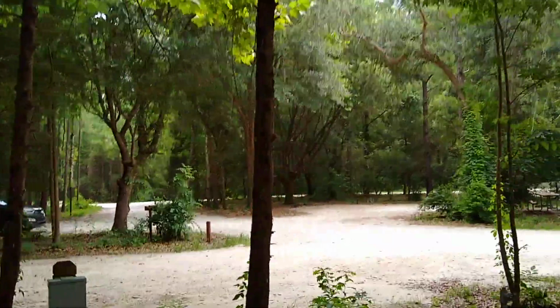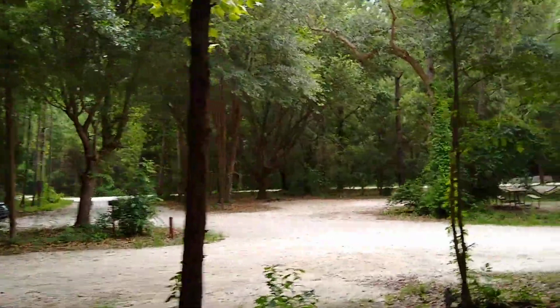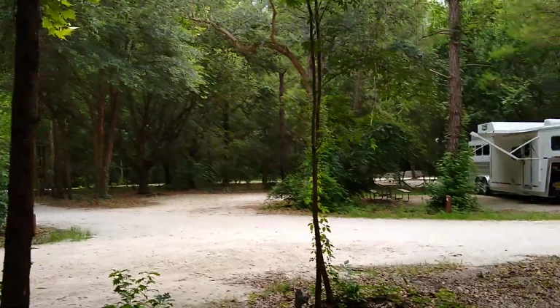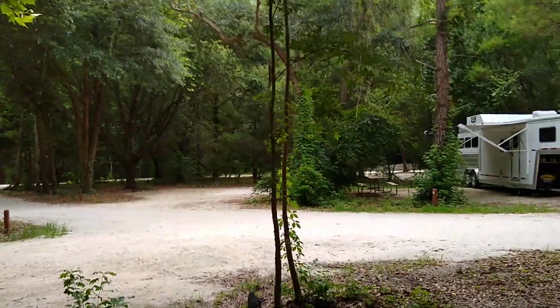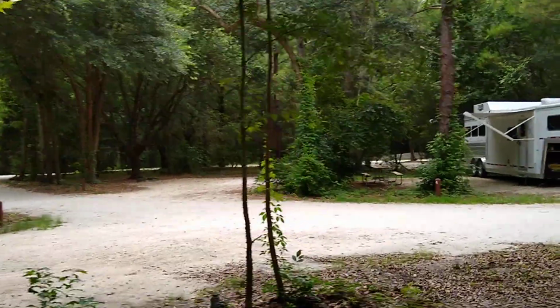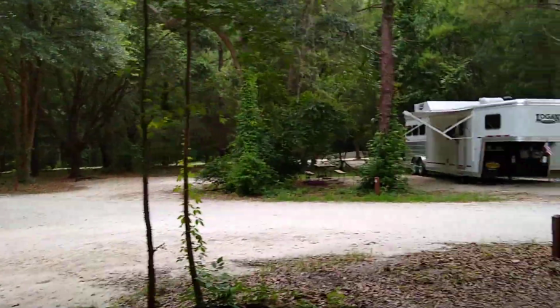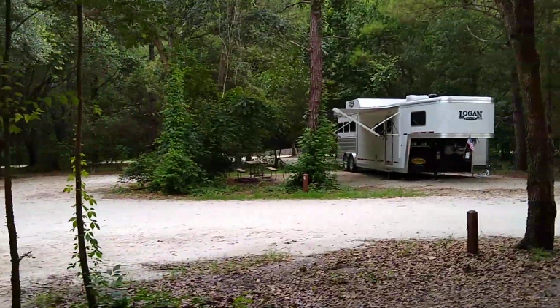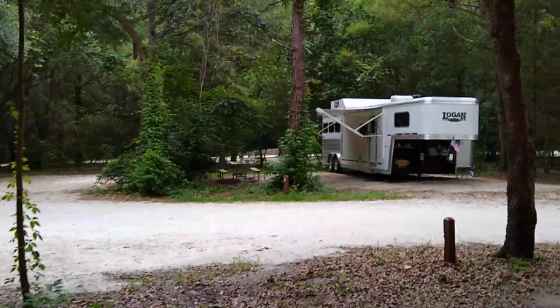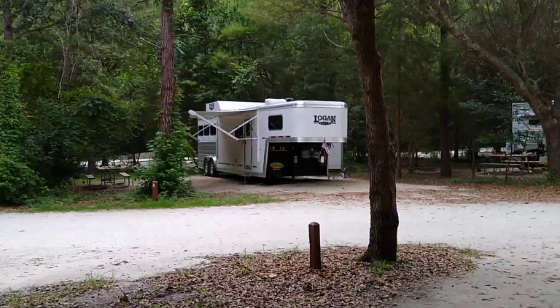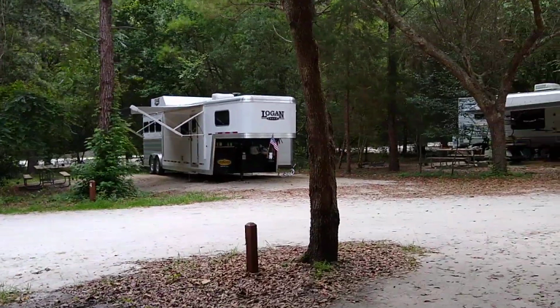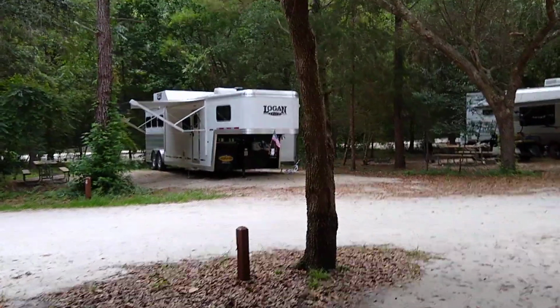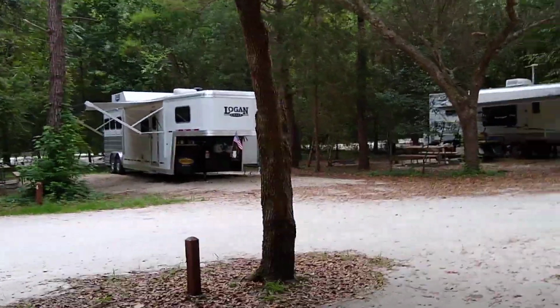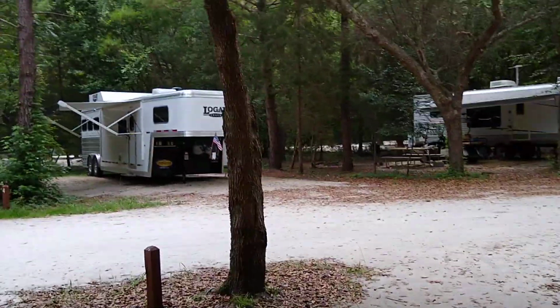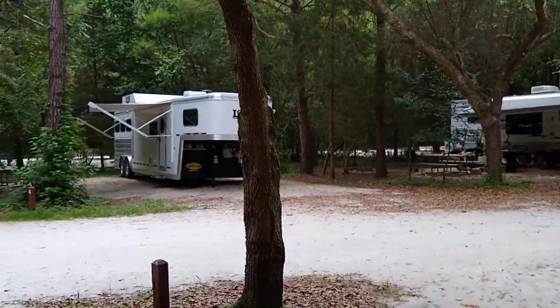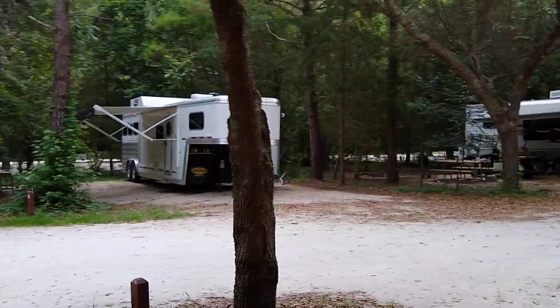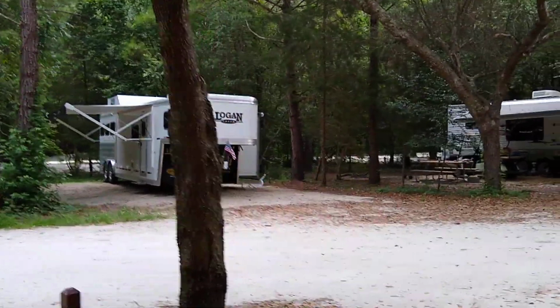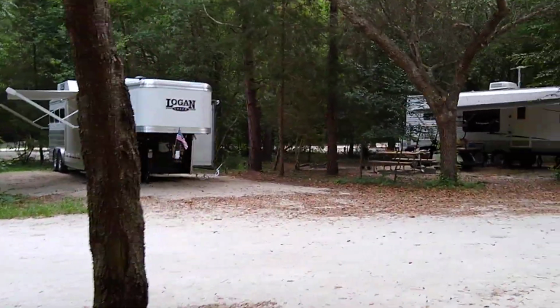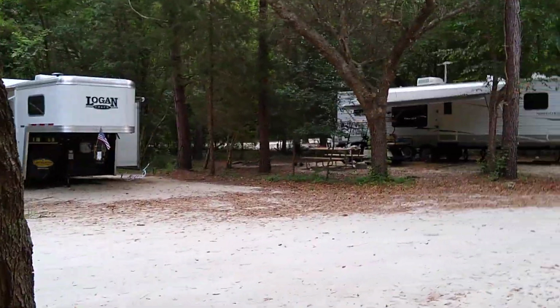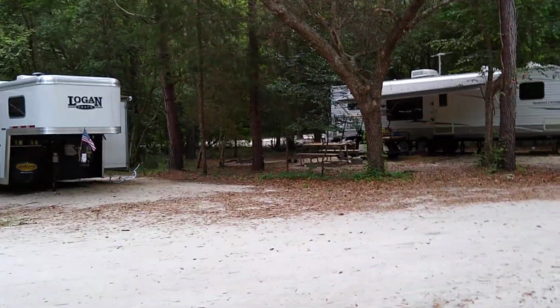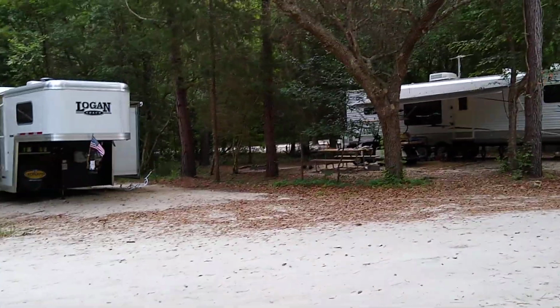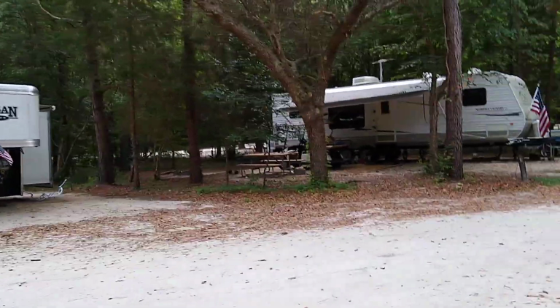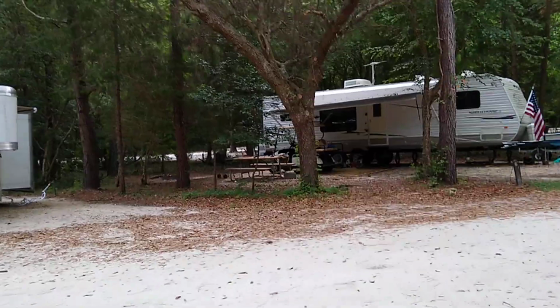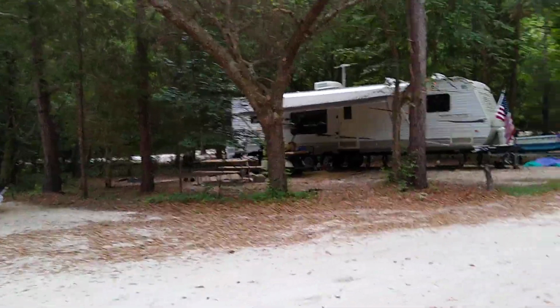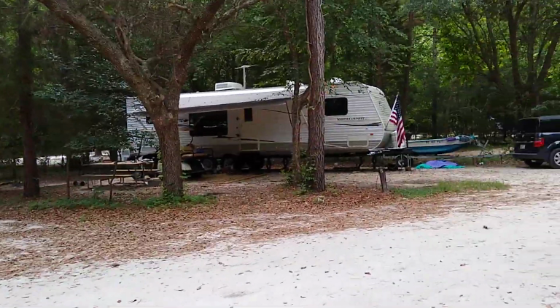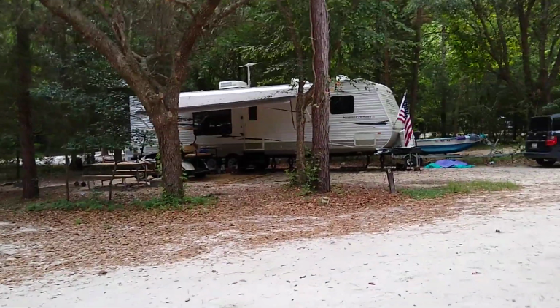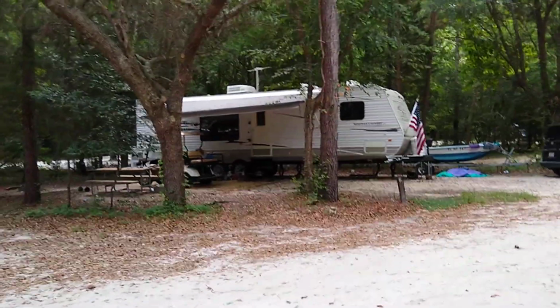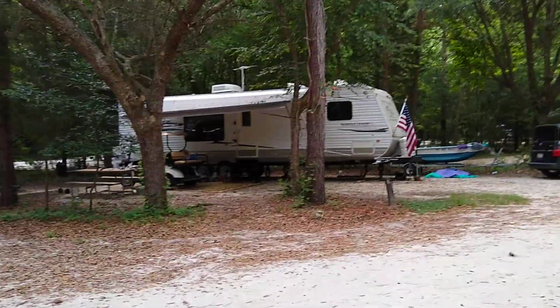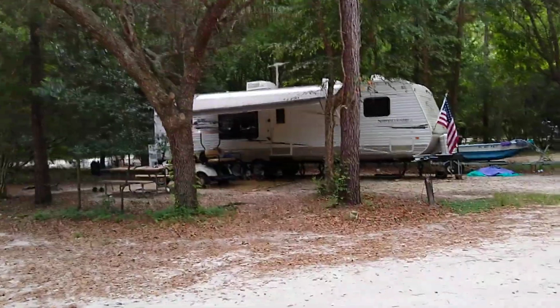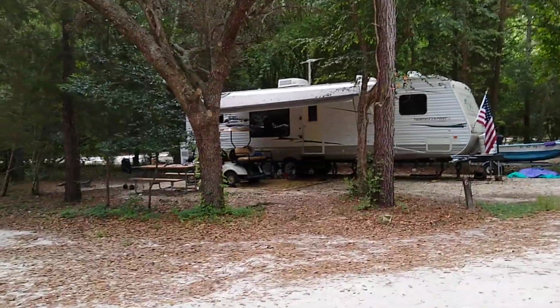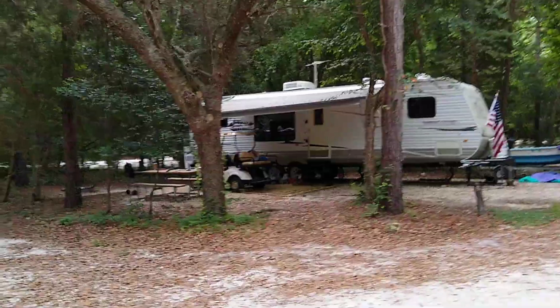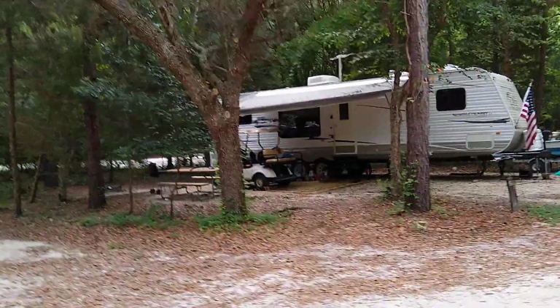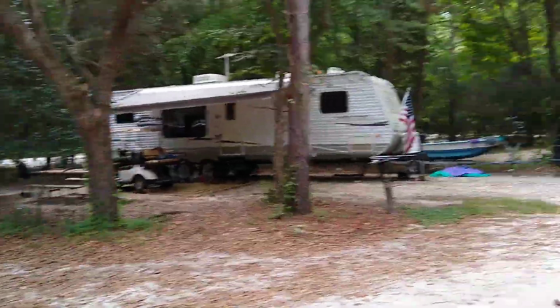This is the RV loop at Givhans Ferry State Park. I know it seems like it should be pronounced Givens Ferry, but the locals say it's Givhans.